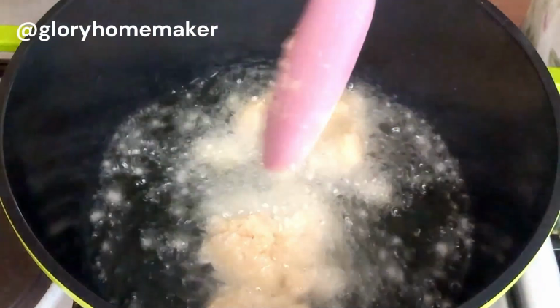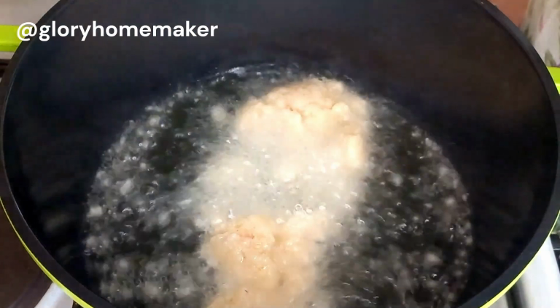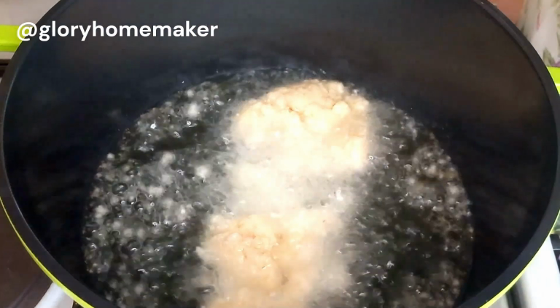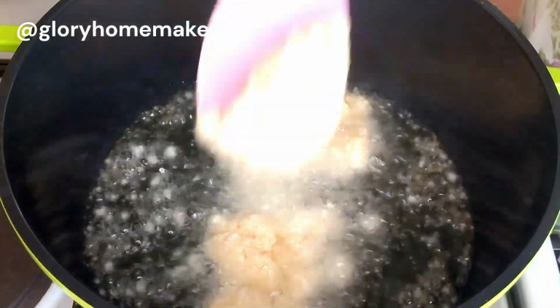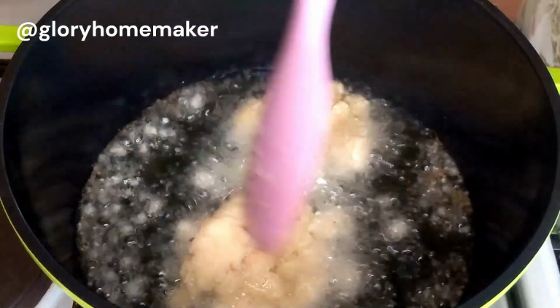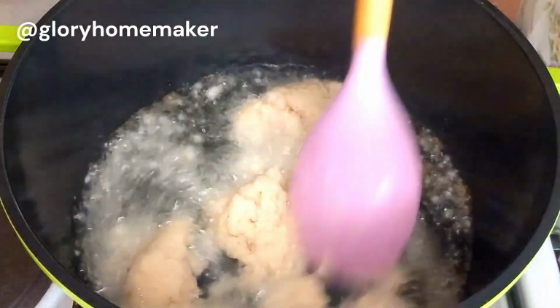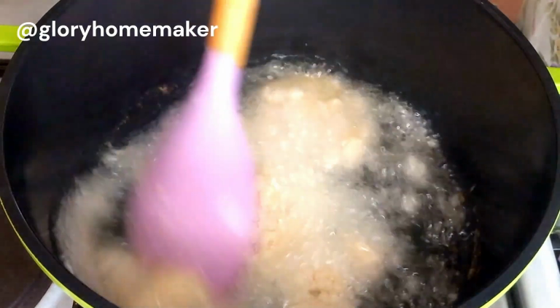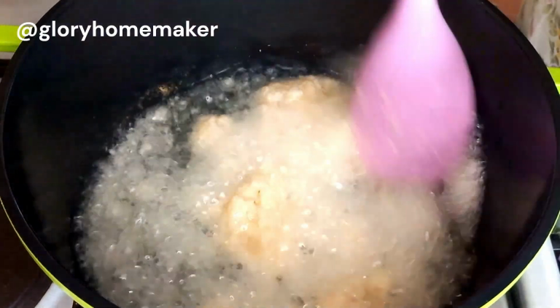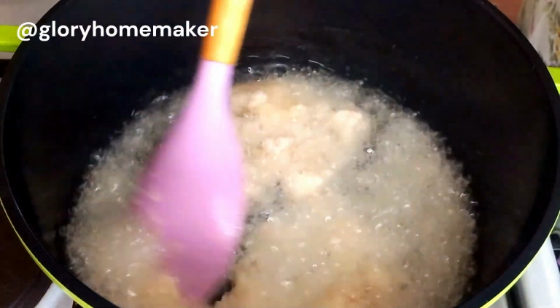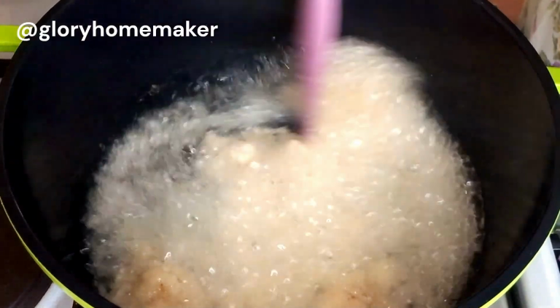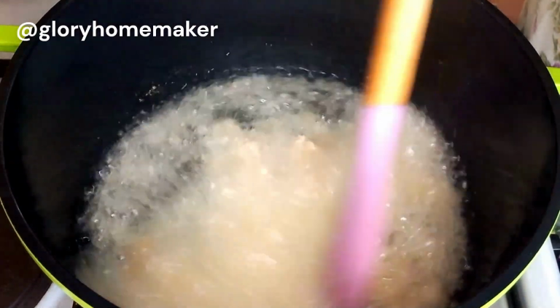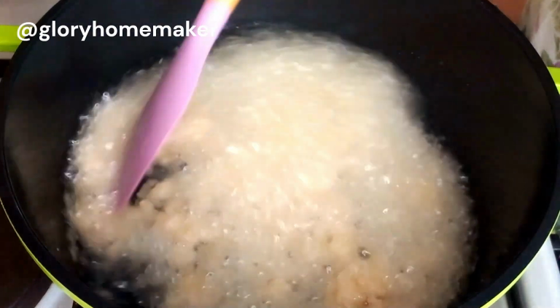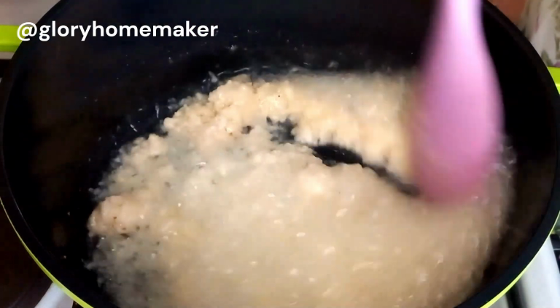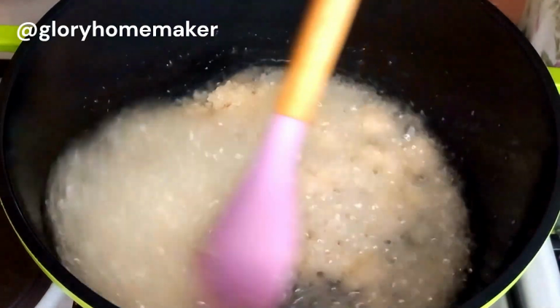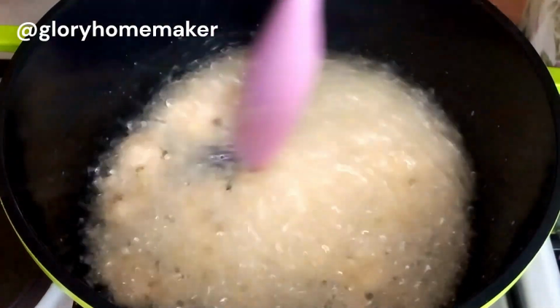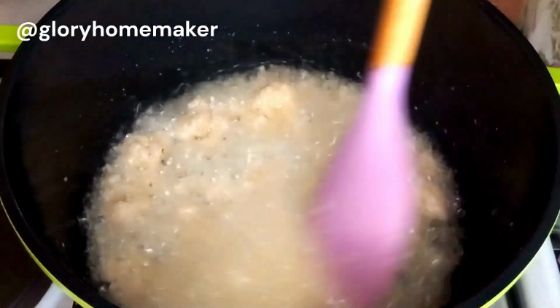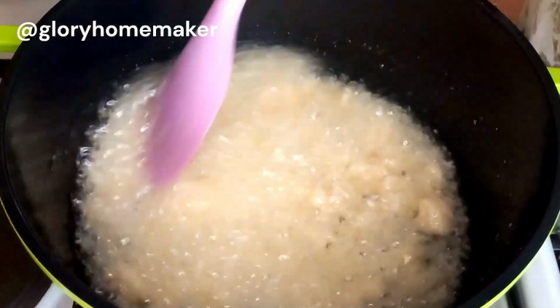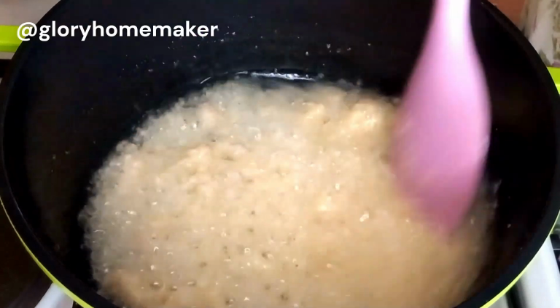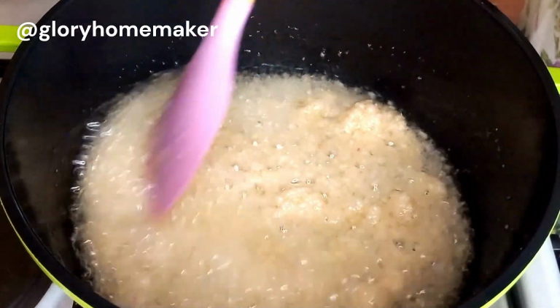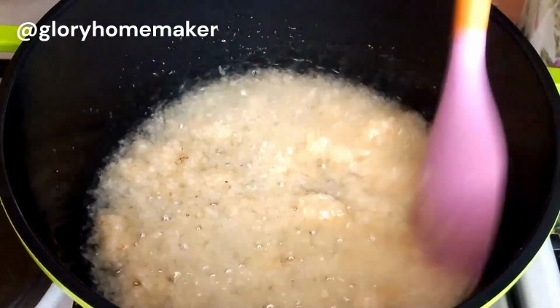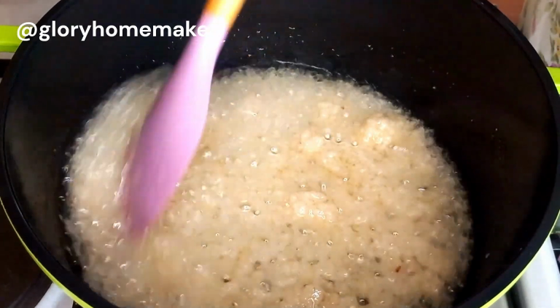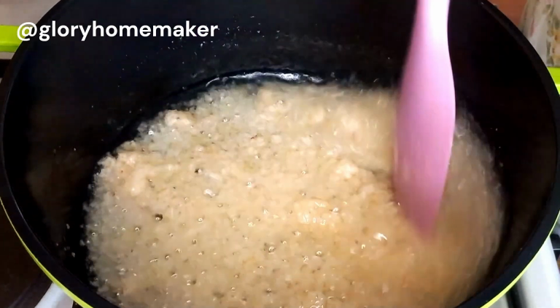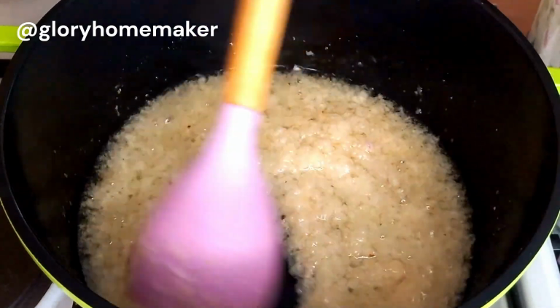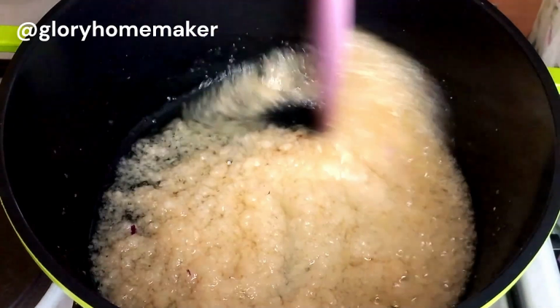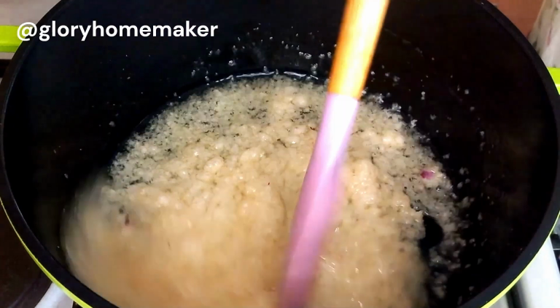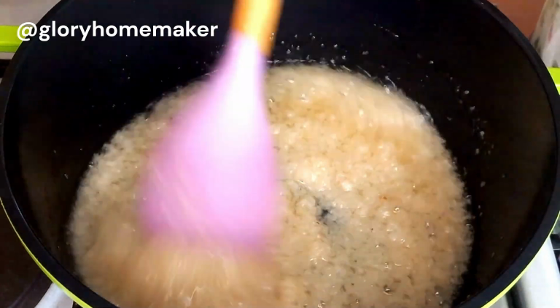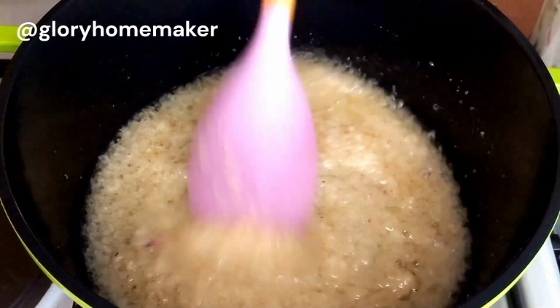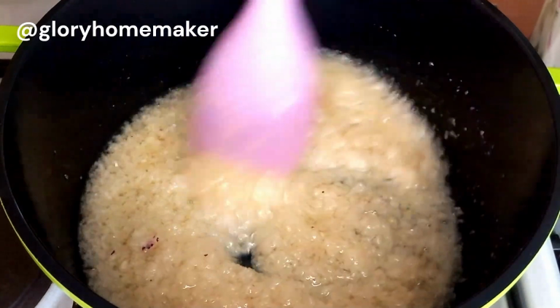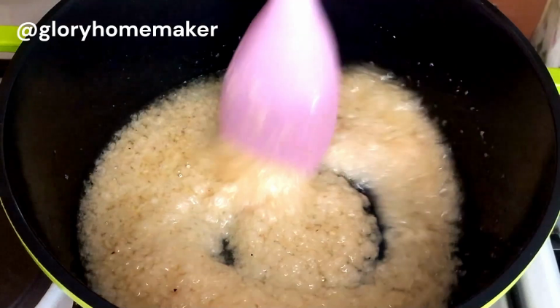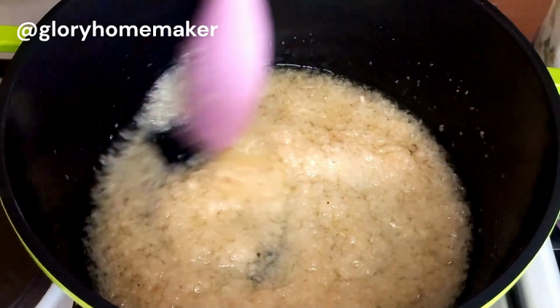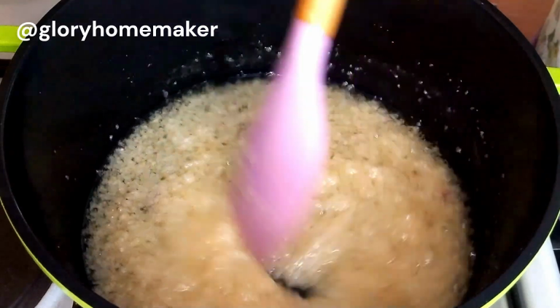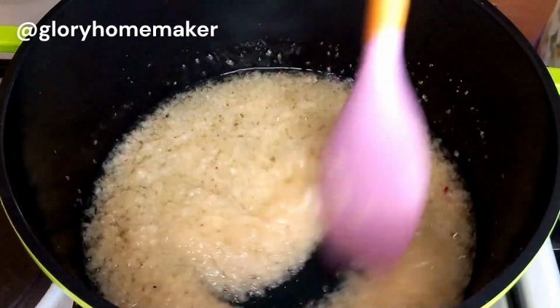I'll allow the oil to get hot enough, then I brought in the grated ginger, garlic, and onions and we are going to stir this for about three minutes on medium heat. This will release all the sweetness into the oil. You can also use palm oil or bleached palm oil.